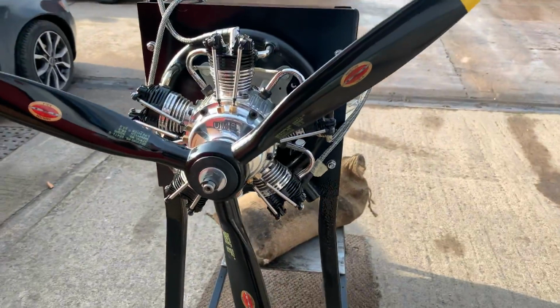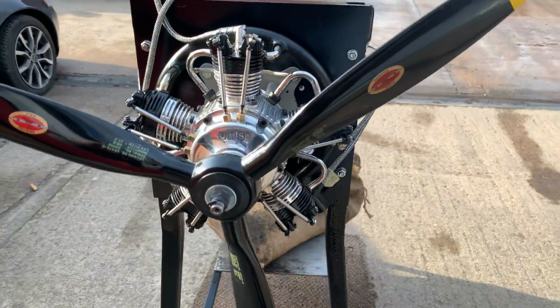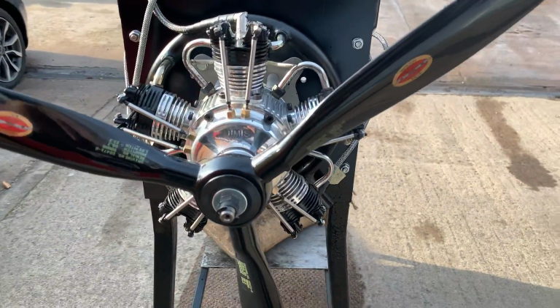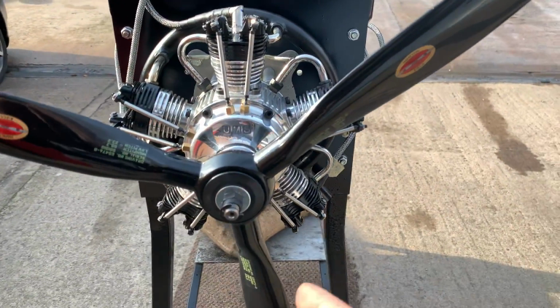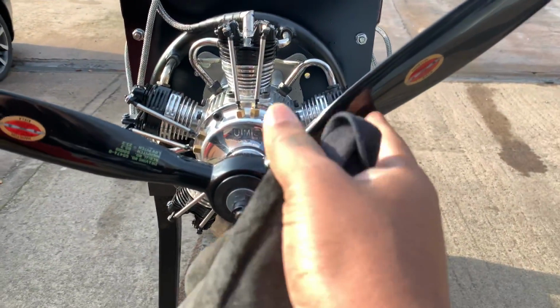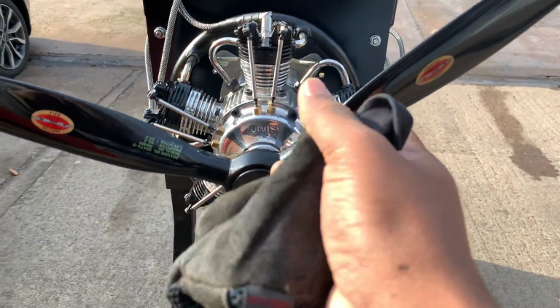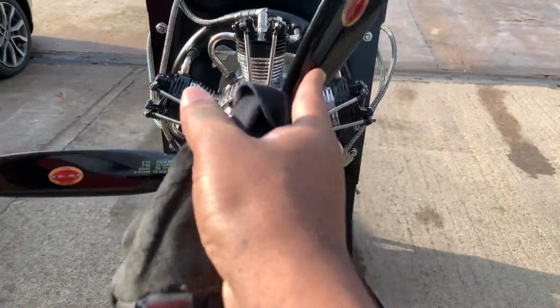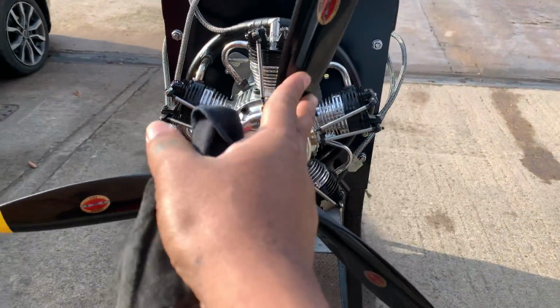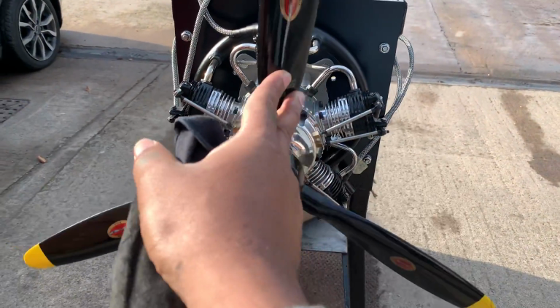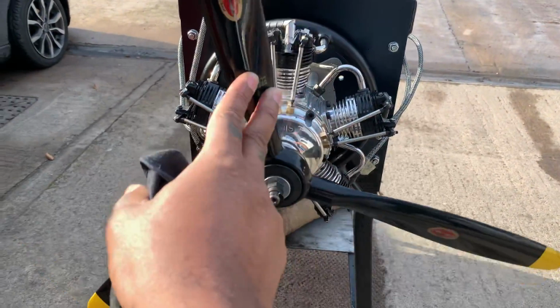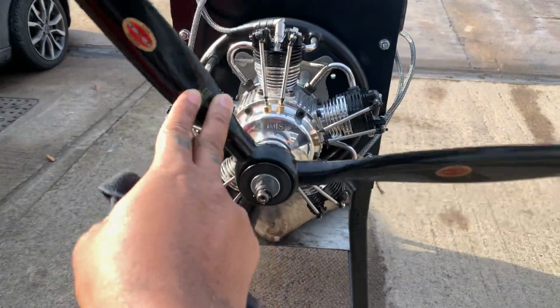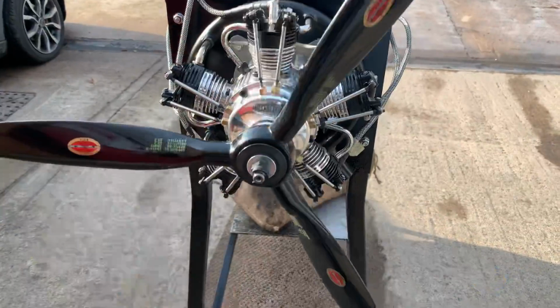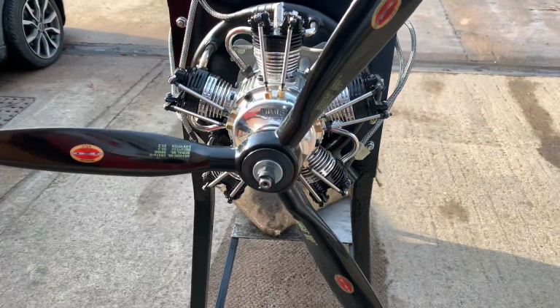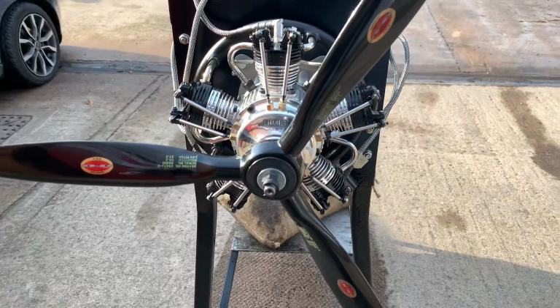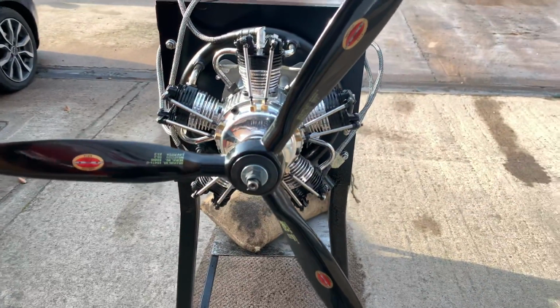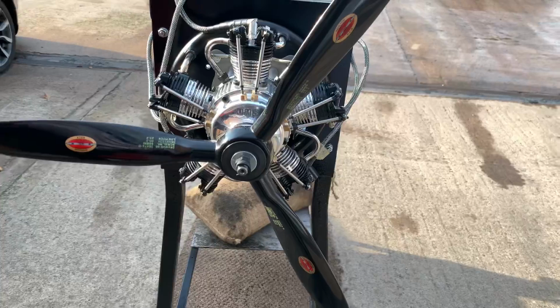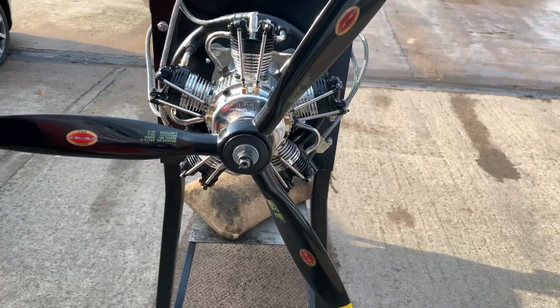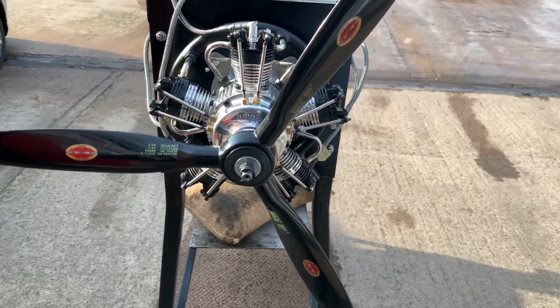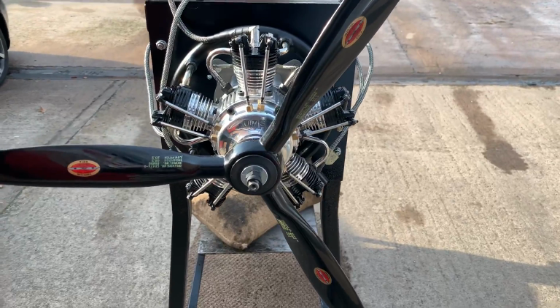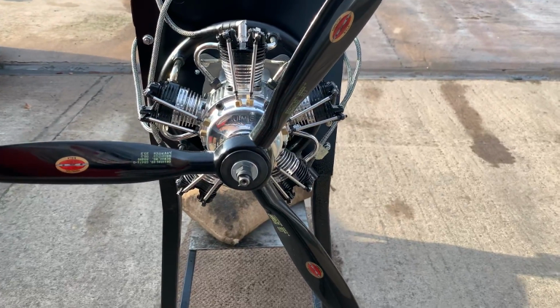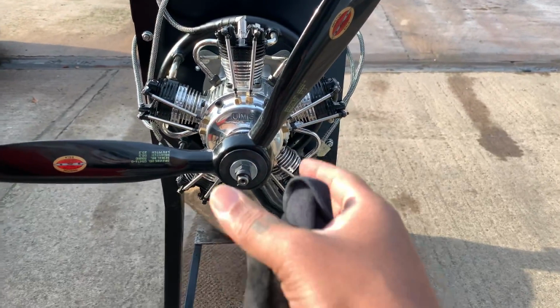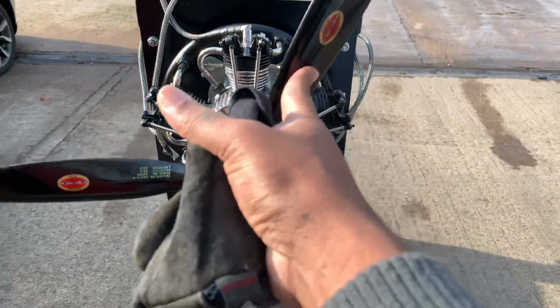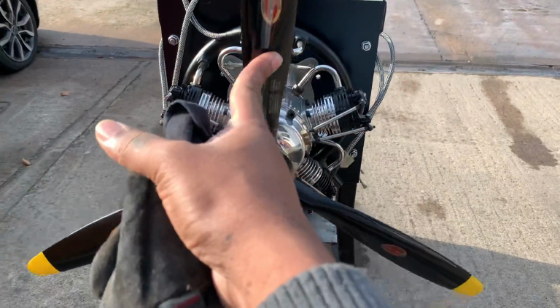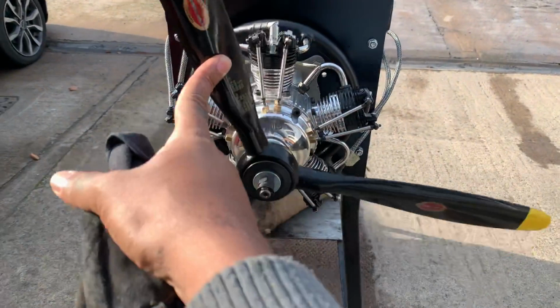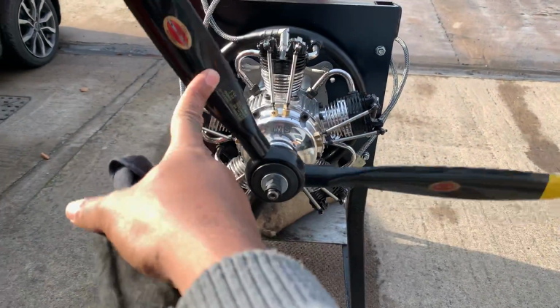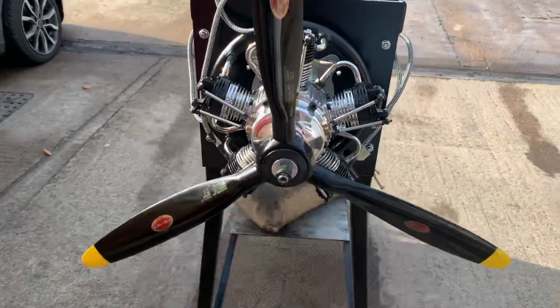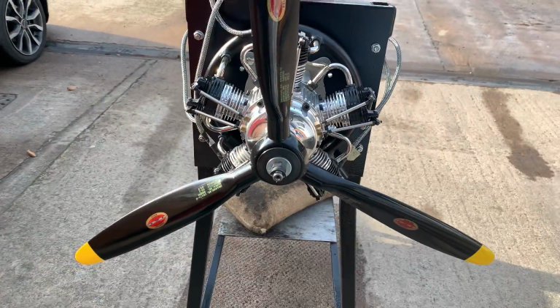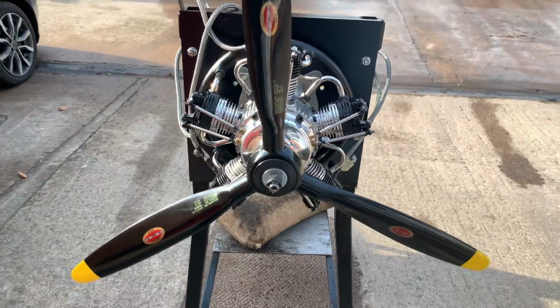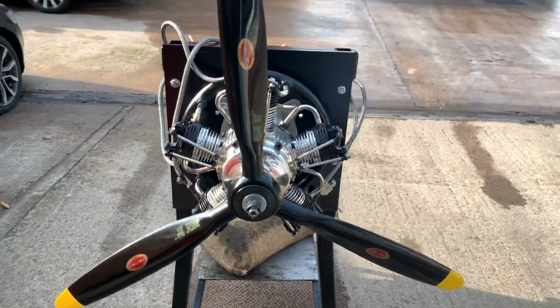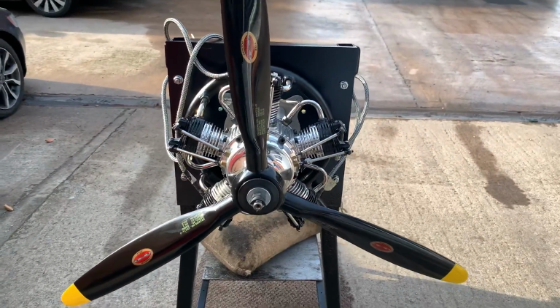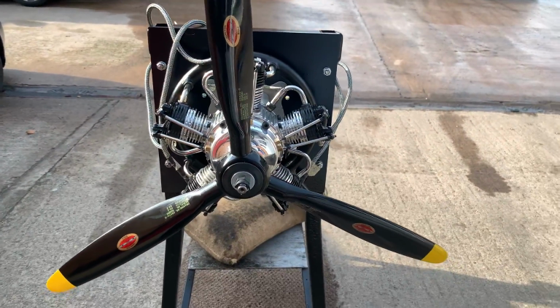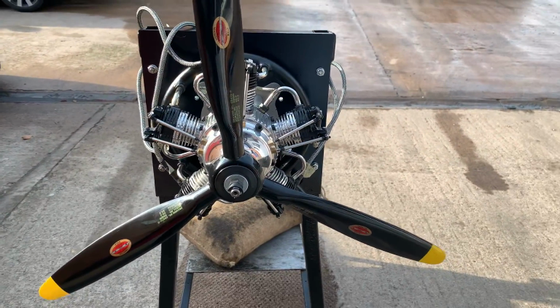Okay, as you can see, a really good transition with this prop combo. For more scale flying, we will recommend the 22-12 Ambeeler.